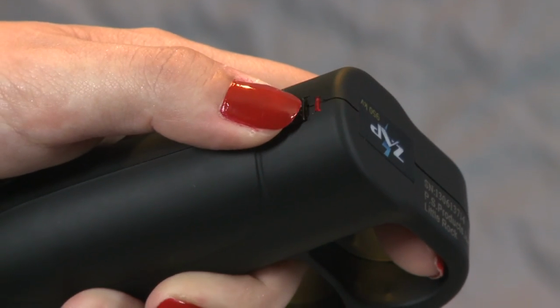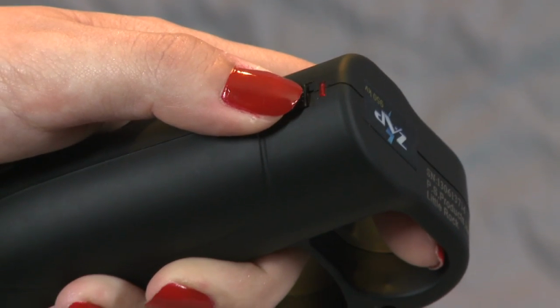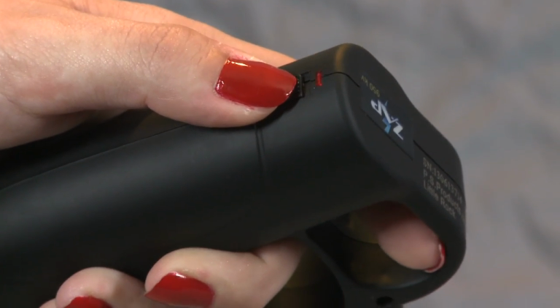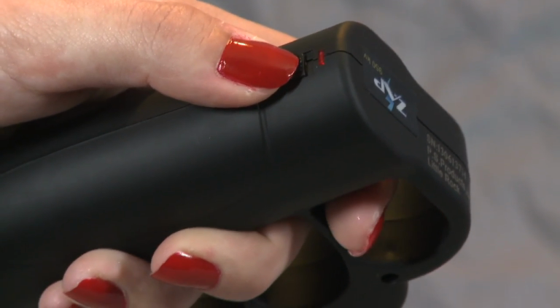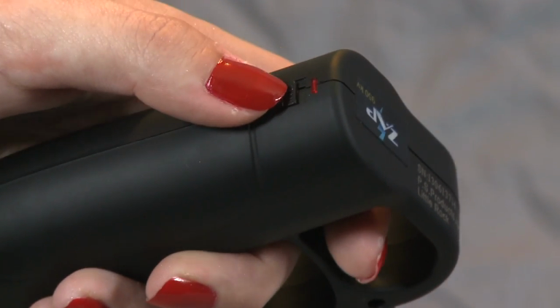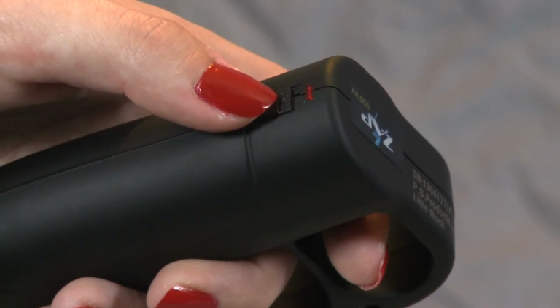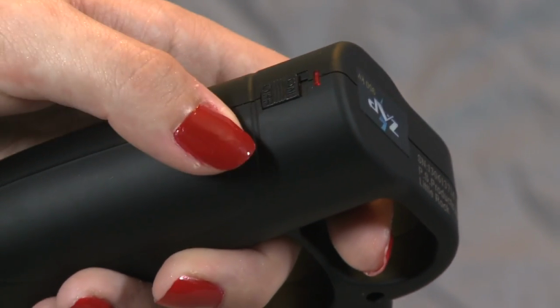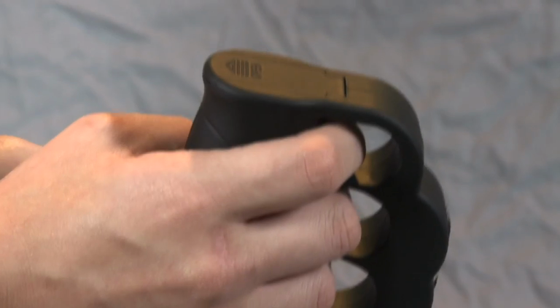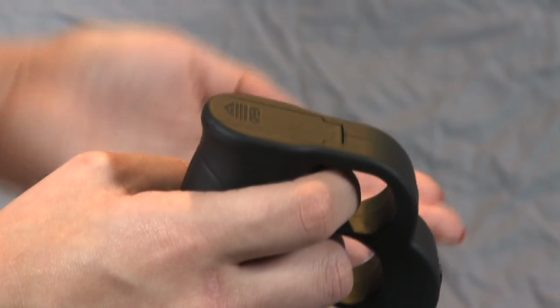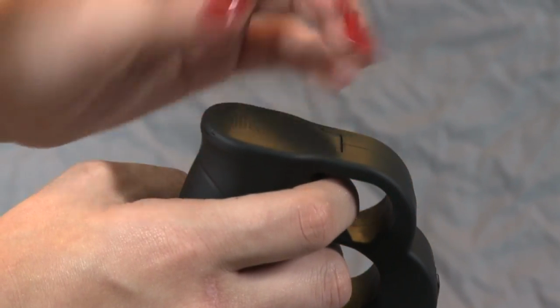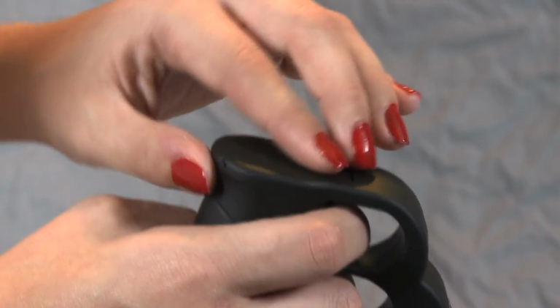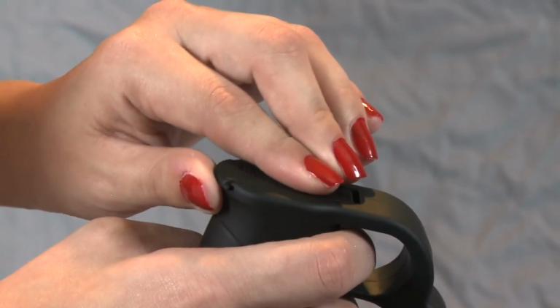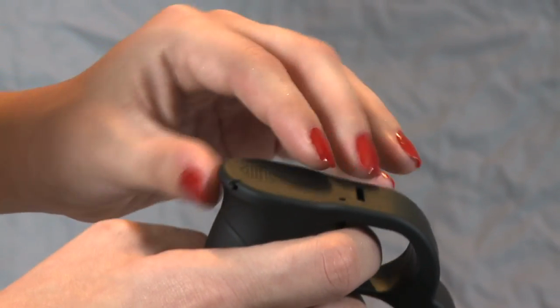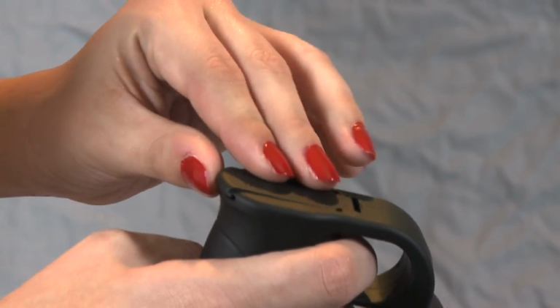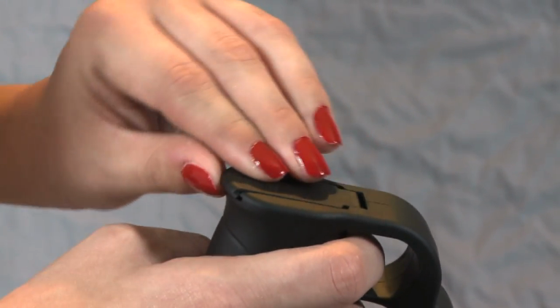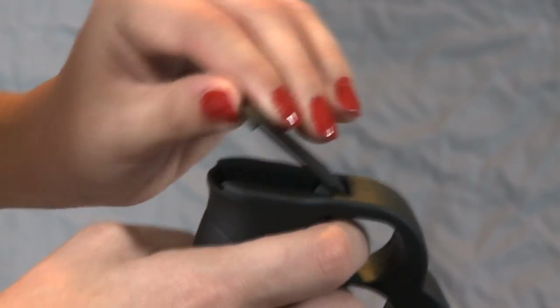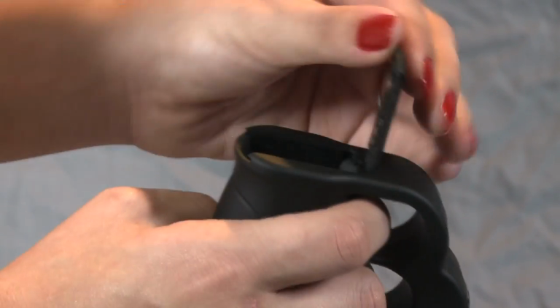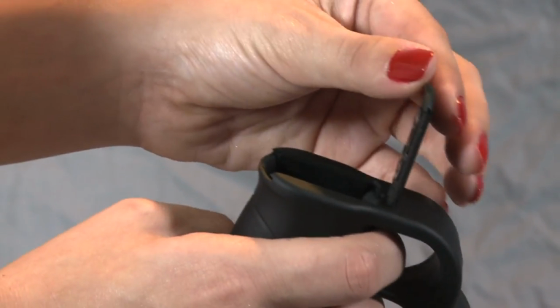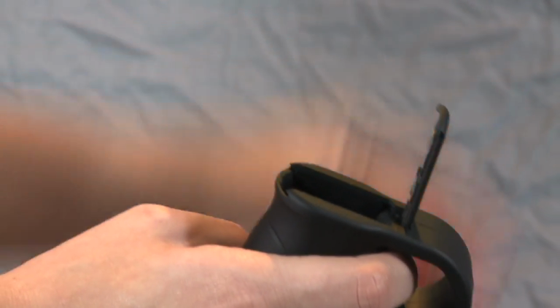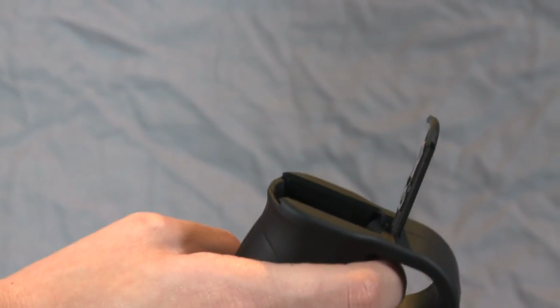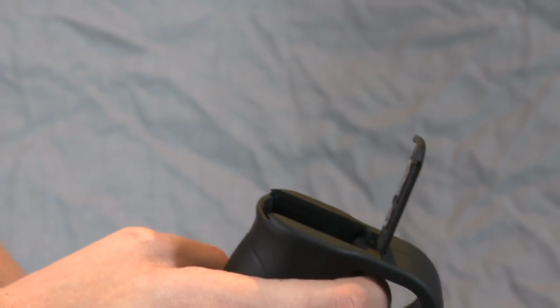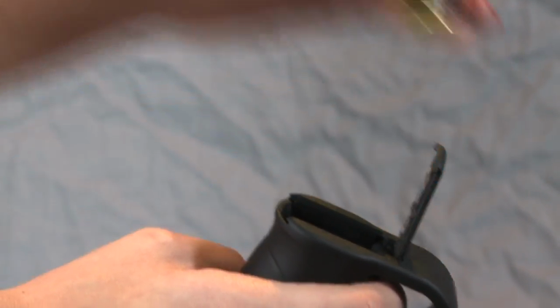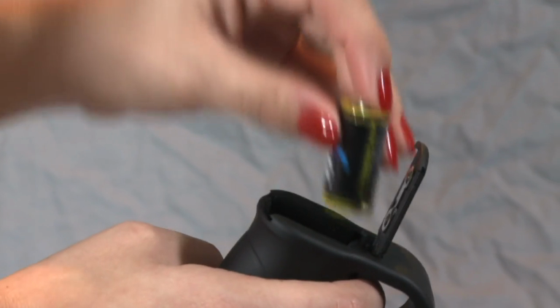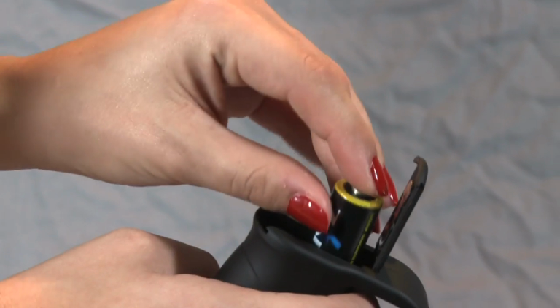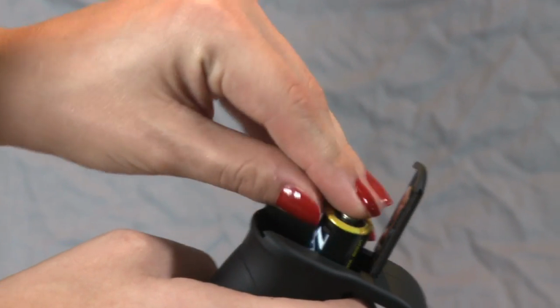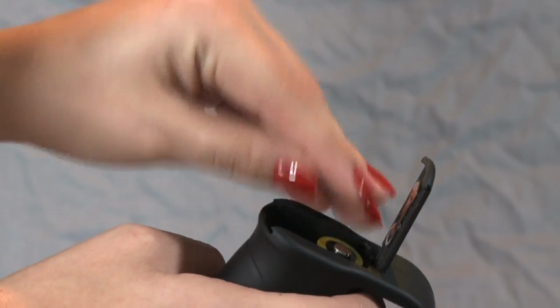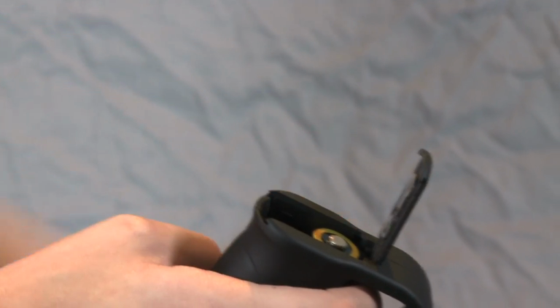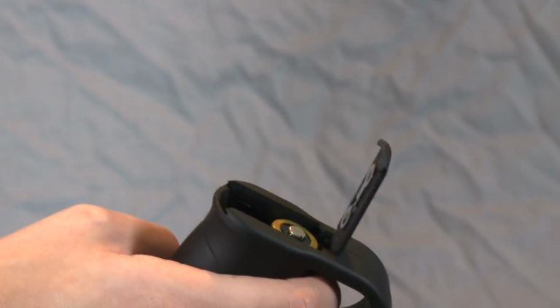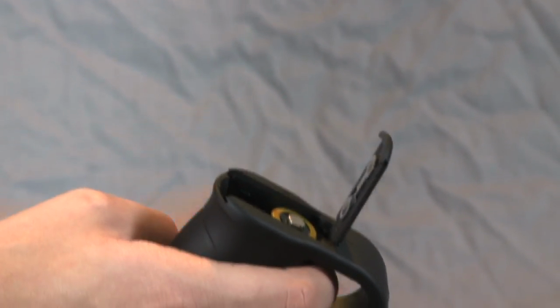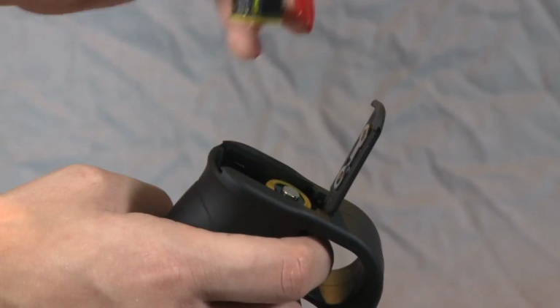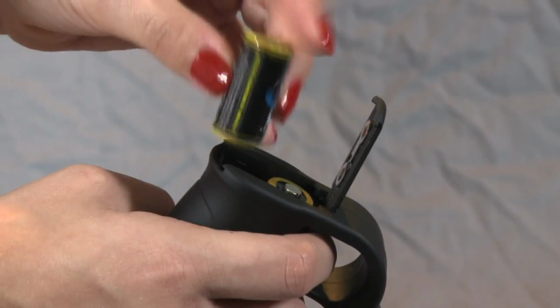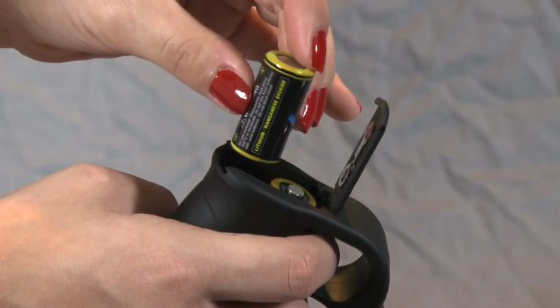To install your batteries, turn the on-off switch located on the handle to the off position. Open the battery cover on the bottom of the knuckles. Remove the cellophane from the included batteries and insert the batteries into the knuckles as shown, then simply close the cover.